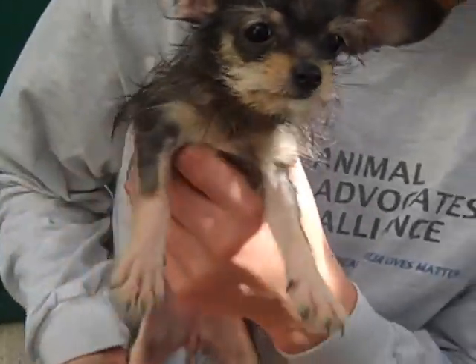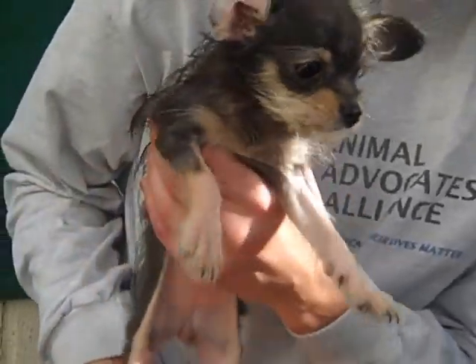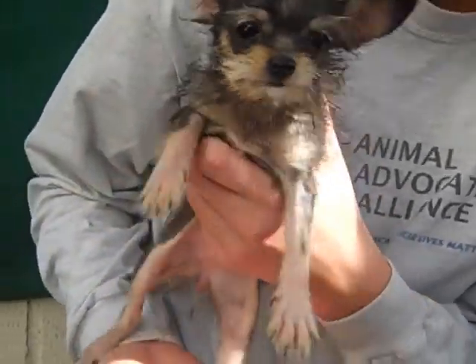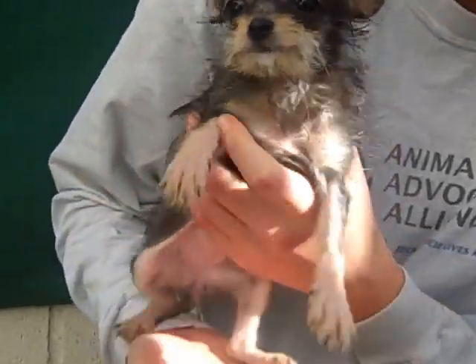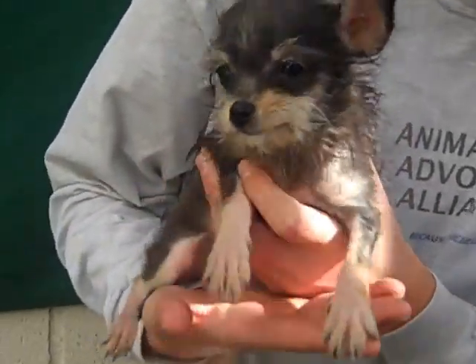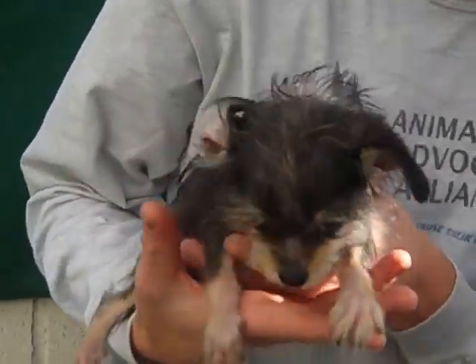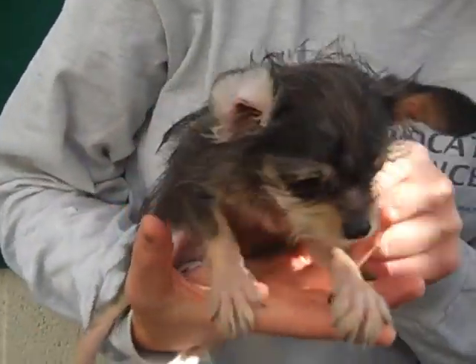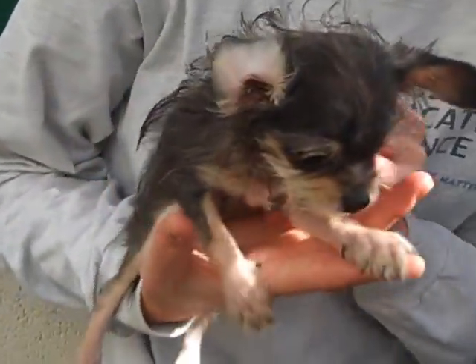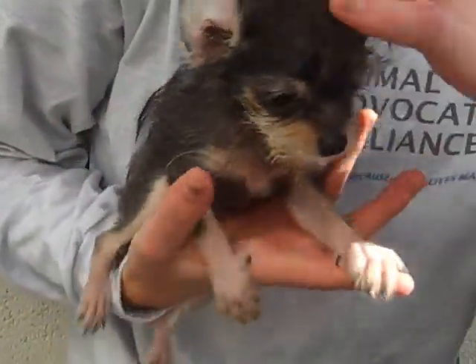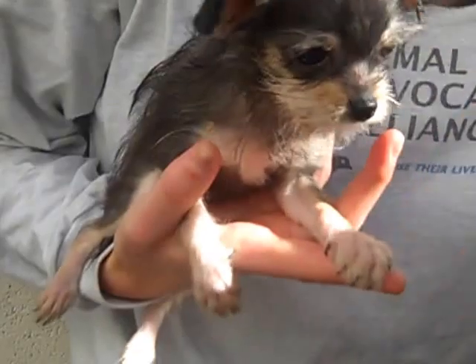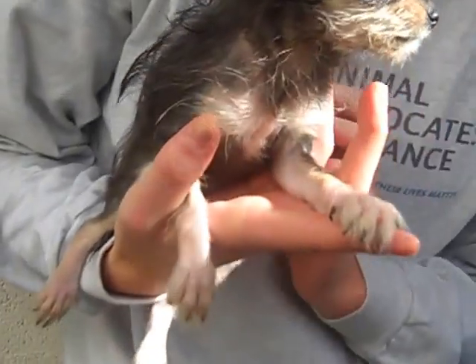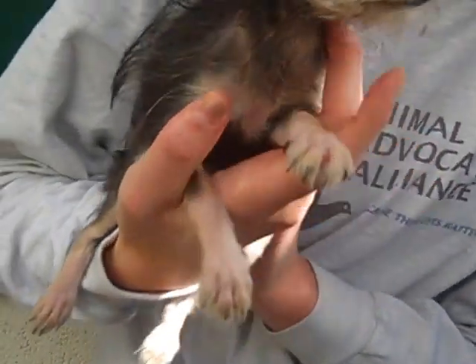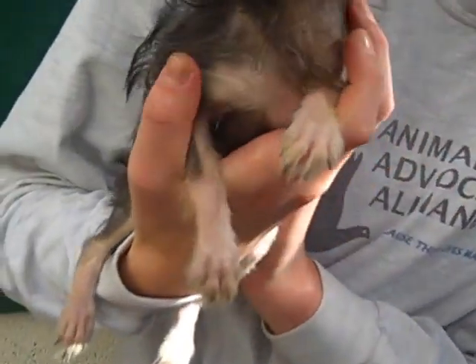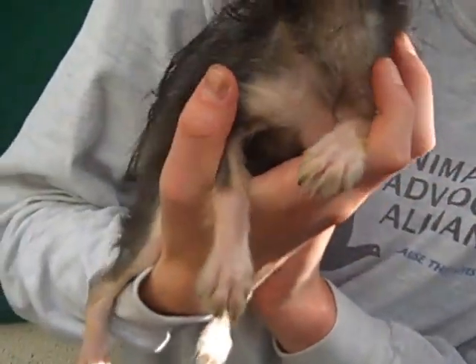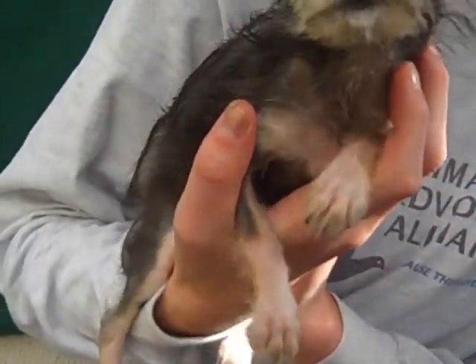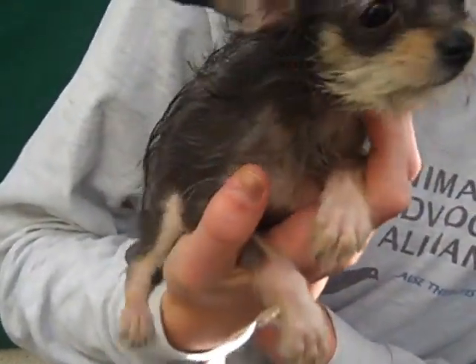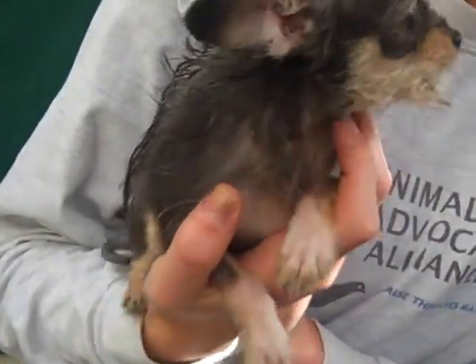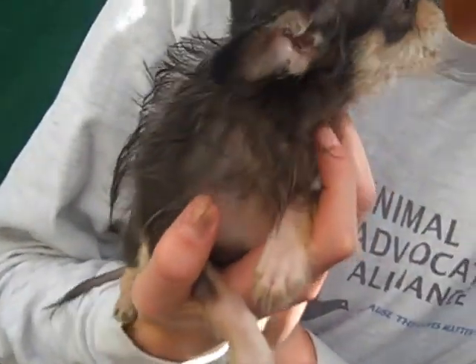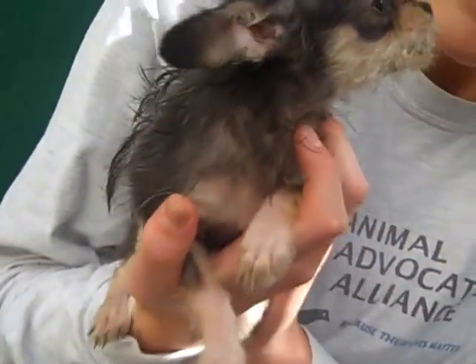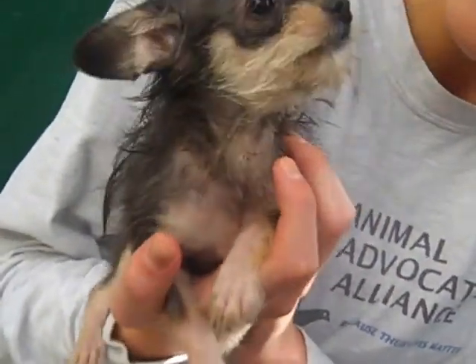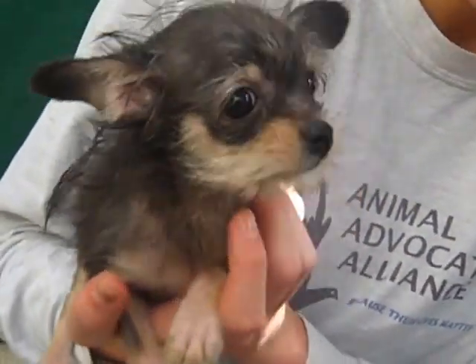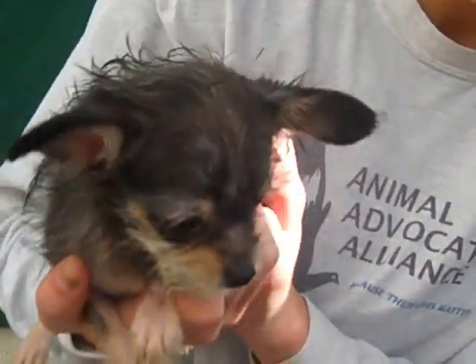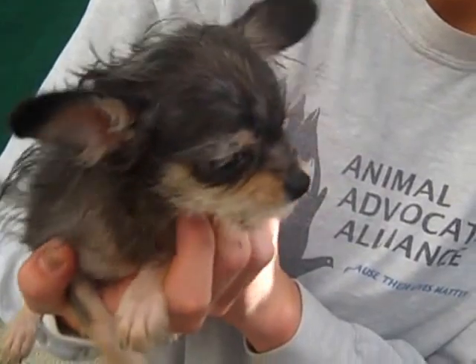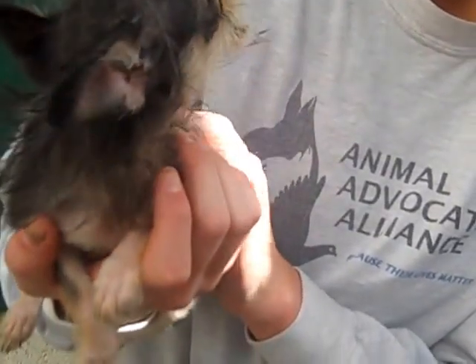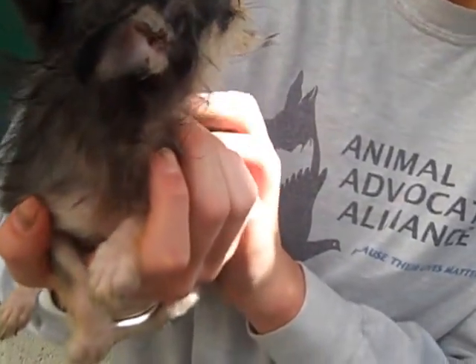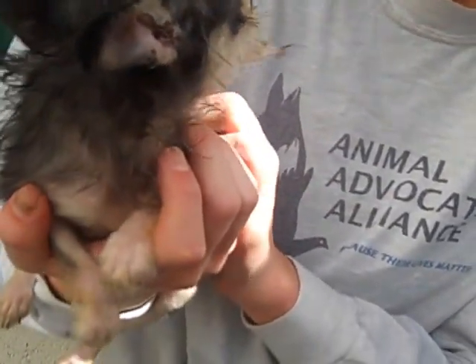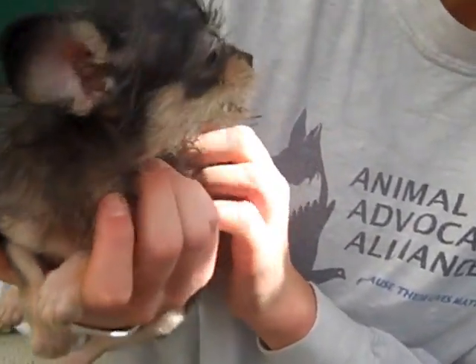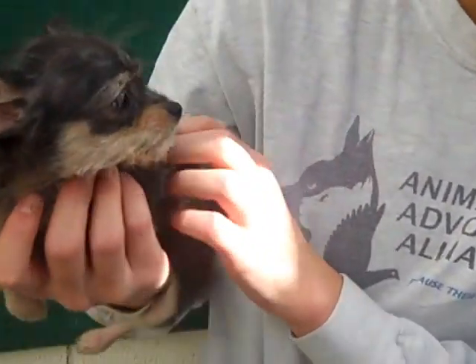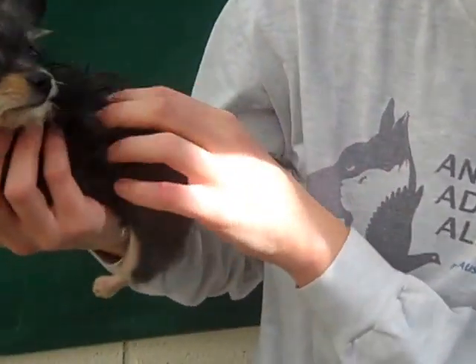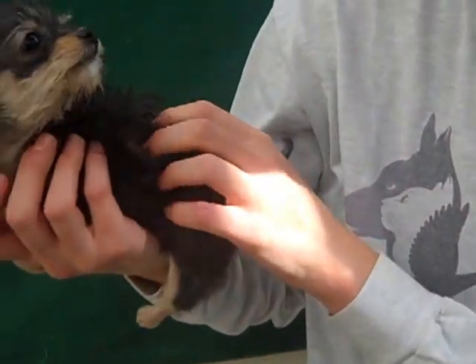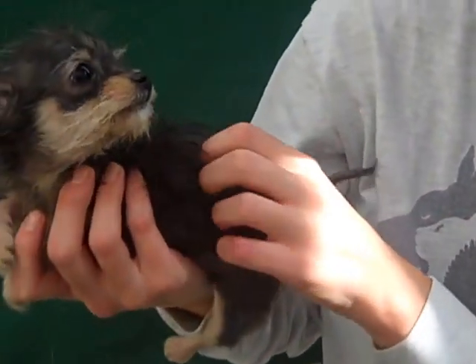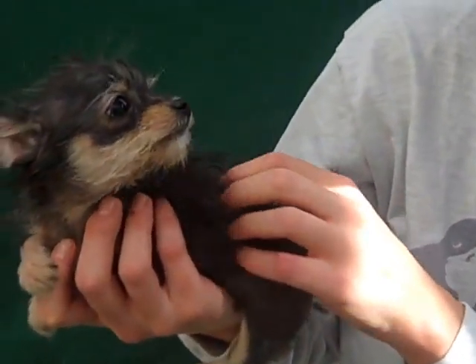Shirley here is all of 1.4 pounds. She is a female, black and tan — we think long-haired Chihuahua, maybe a little bit of Yorkie in the mix. We think maybe about two months old.